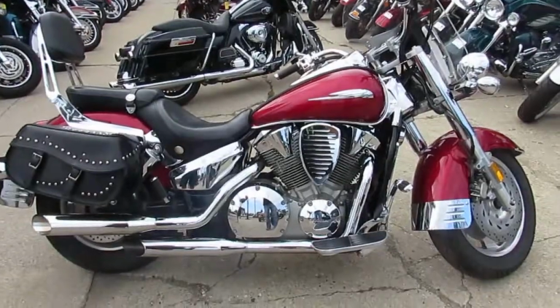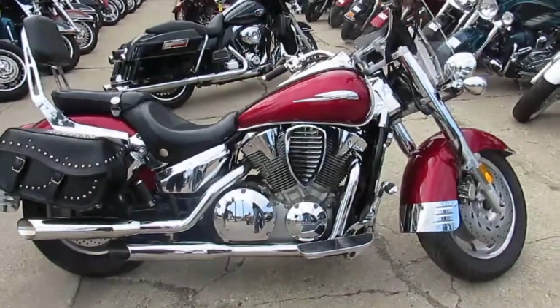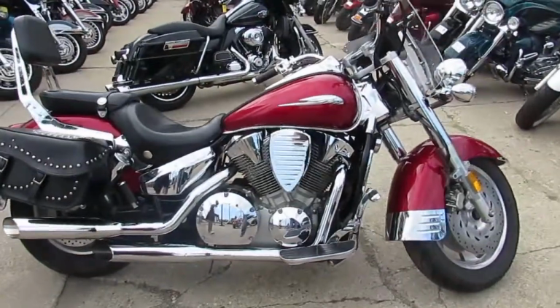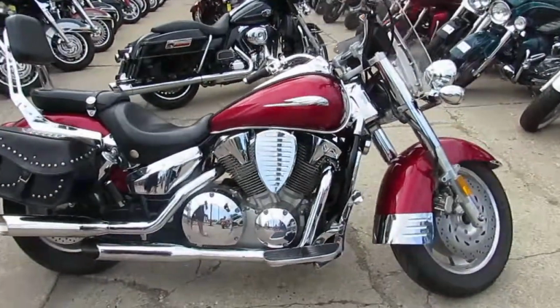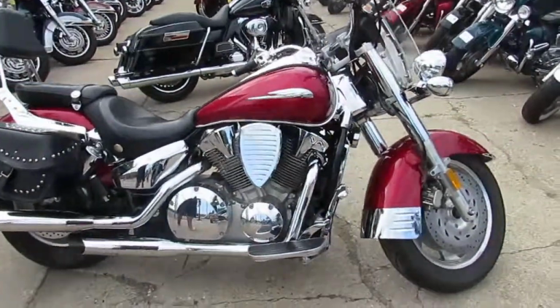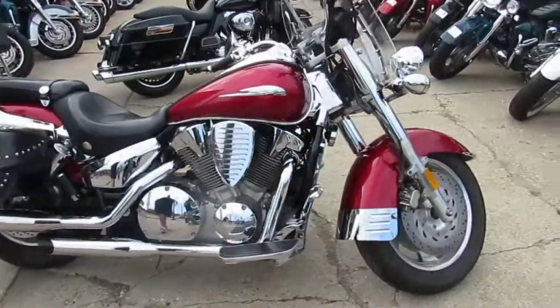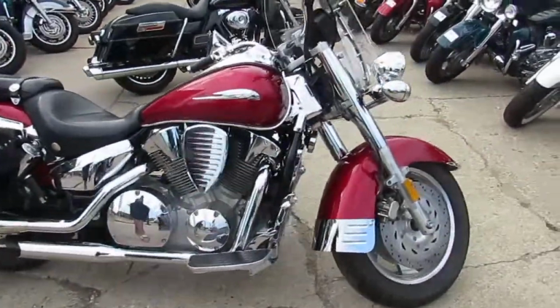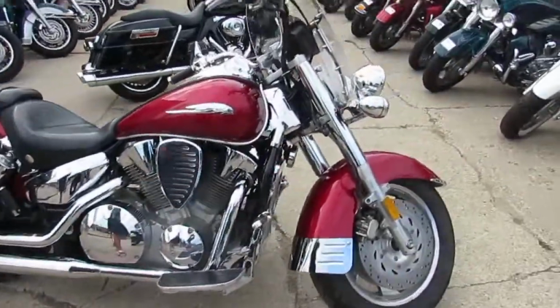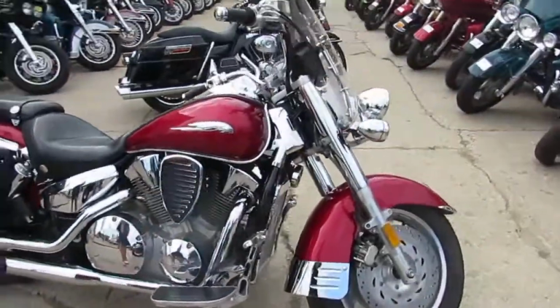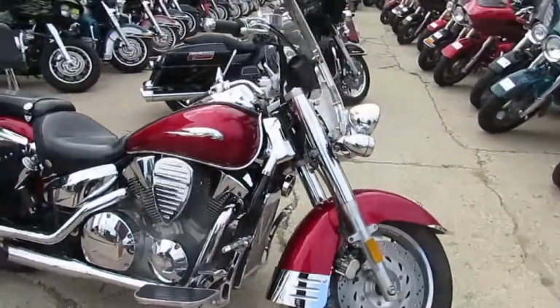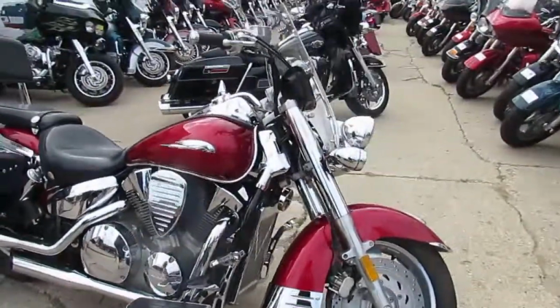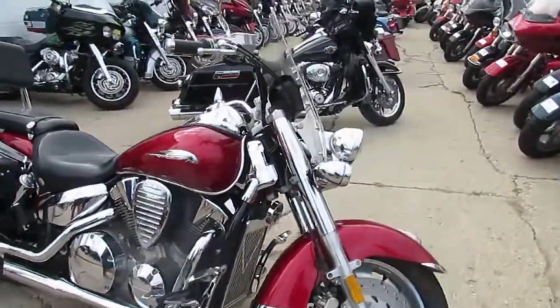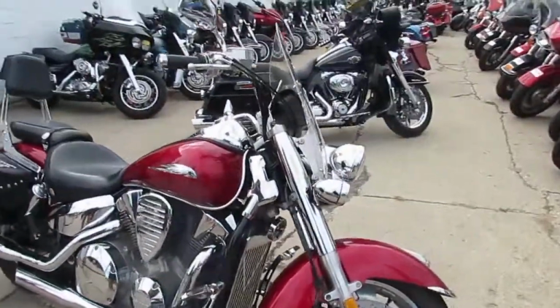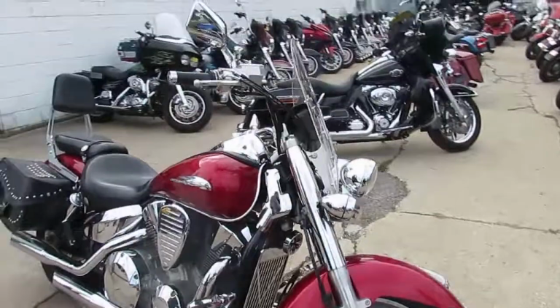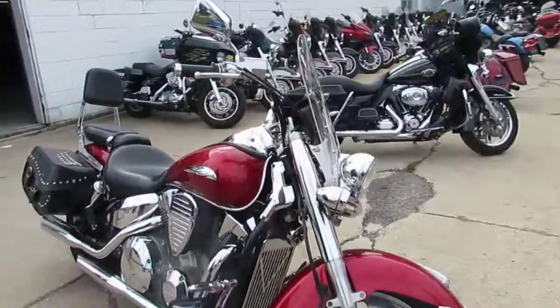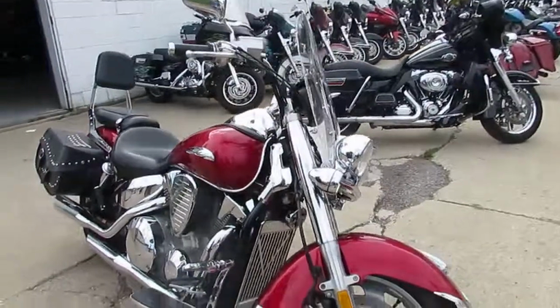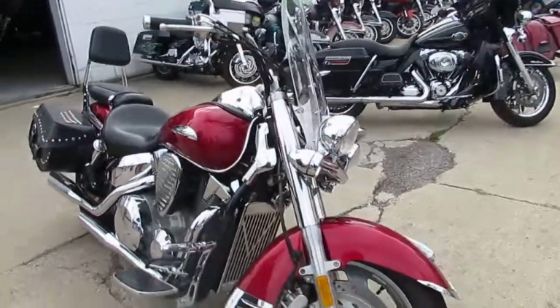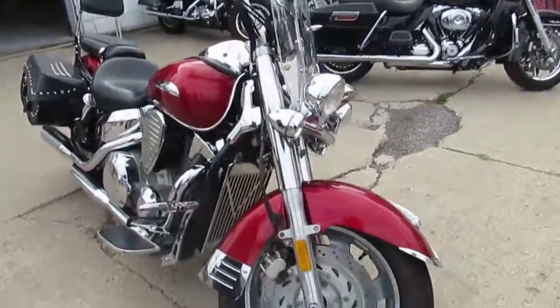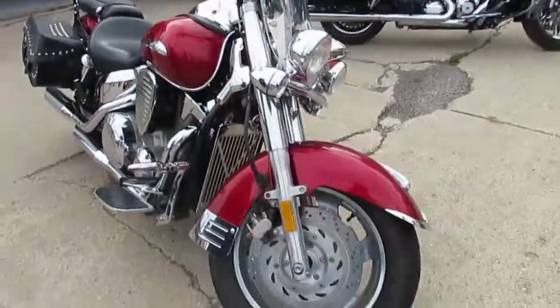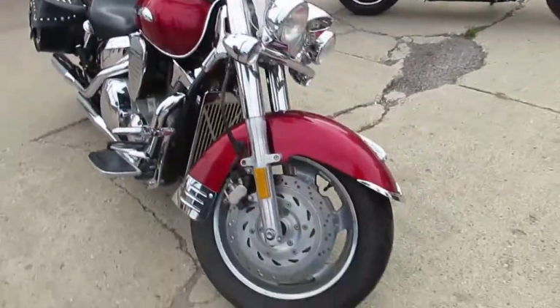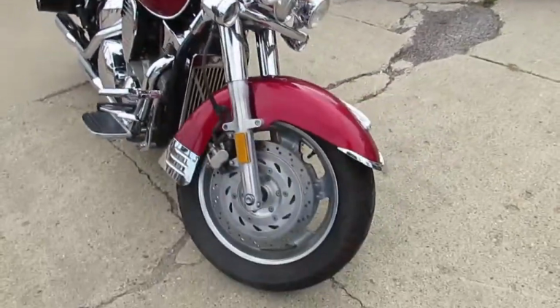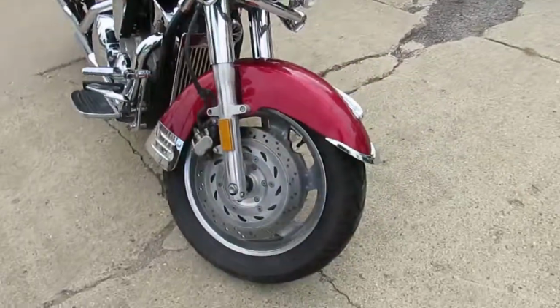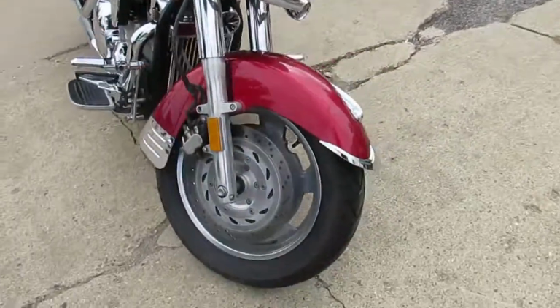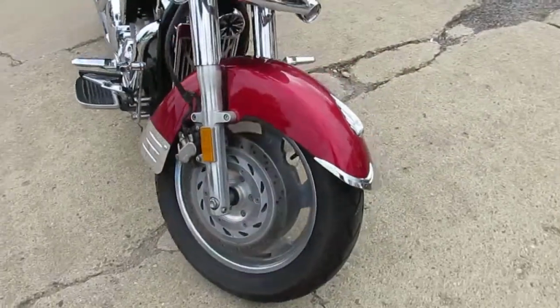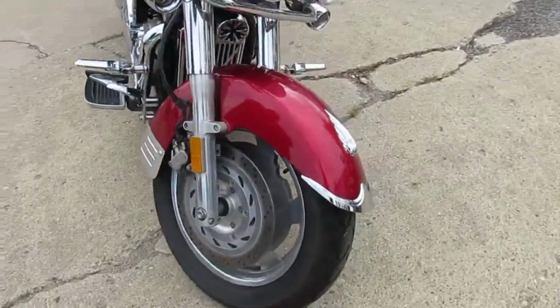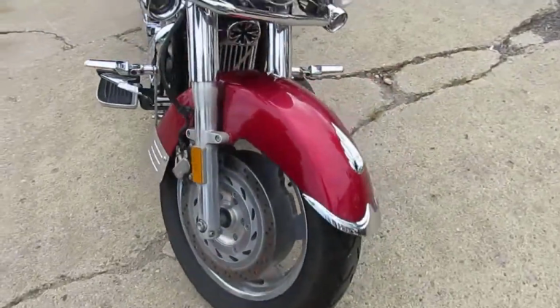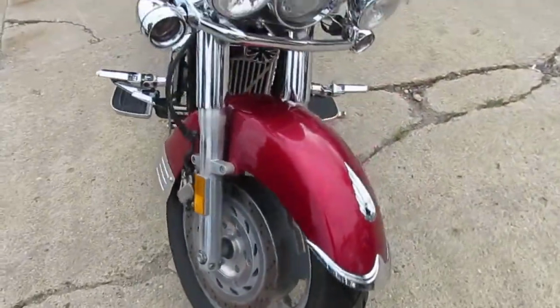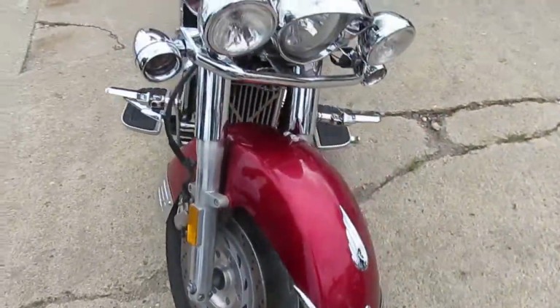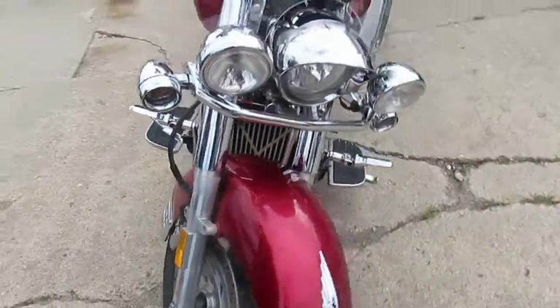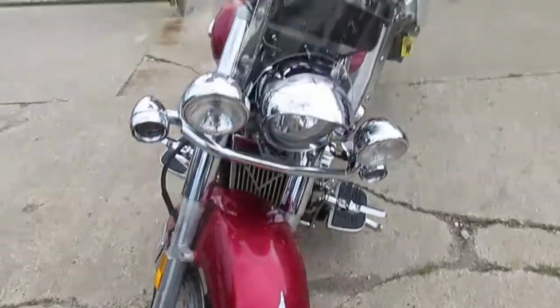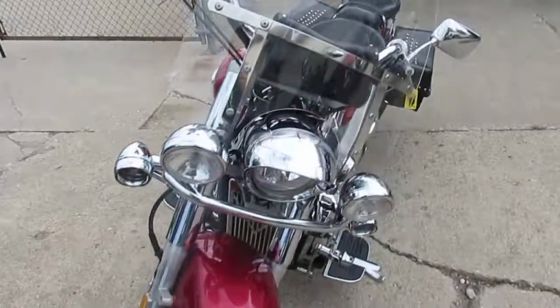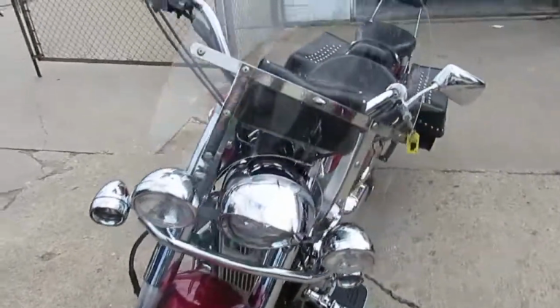Hey guys, Approval Power Store Stack Man here, doing some videos on the huge bikes we just got in. We're going to get them up as fast as we can. This one here is a 2005 Honda VTX 1300R.